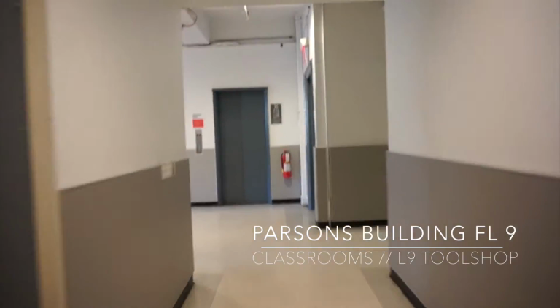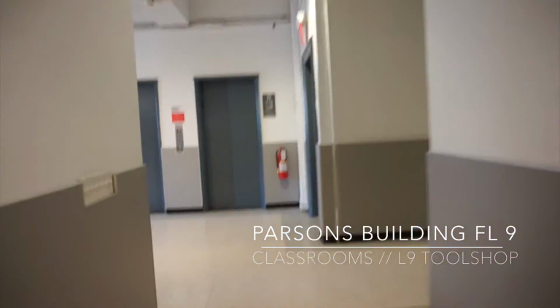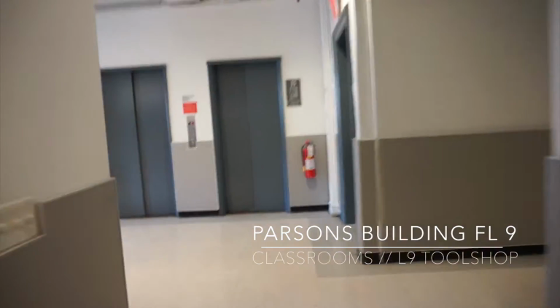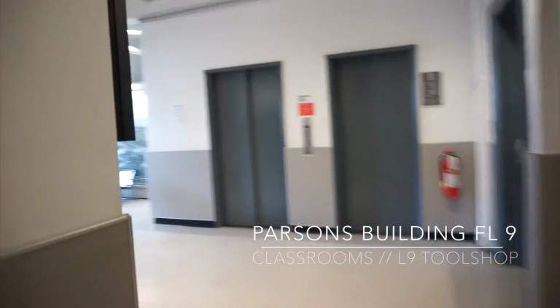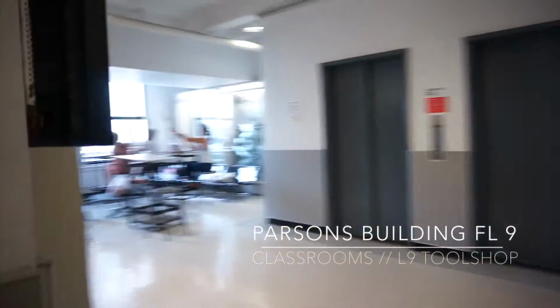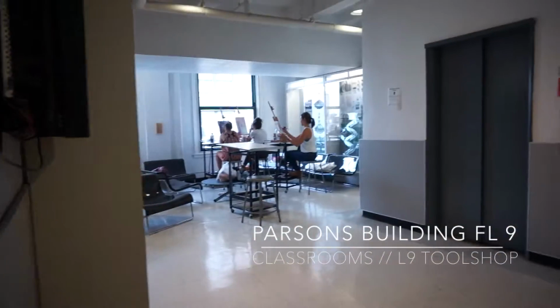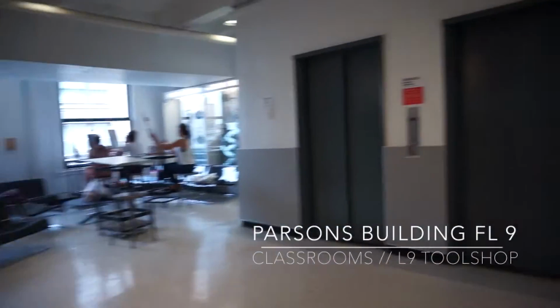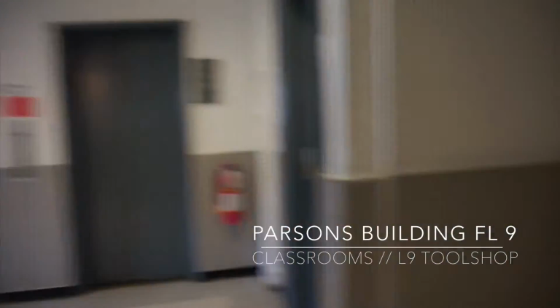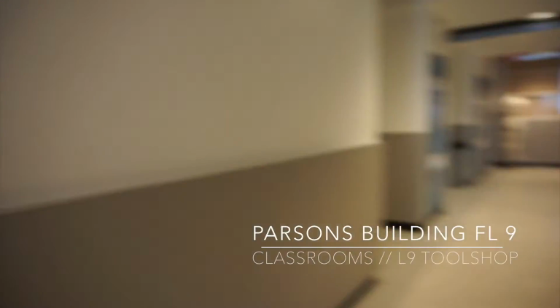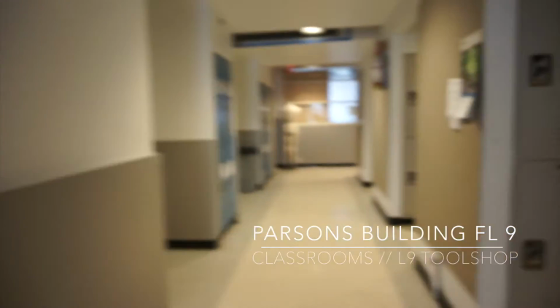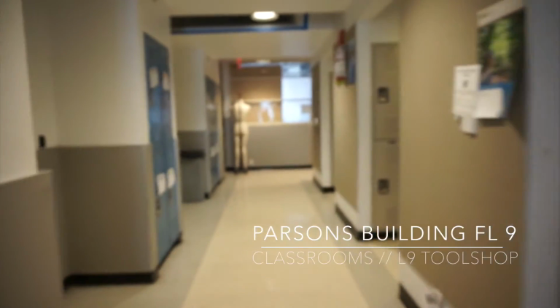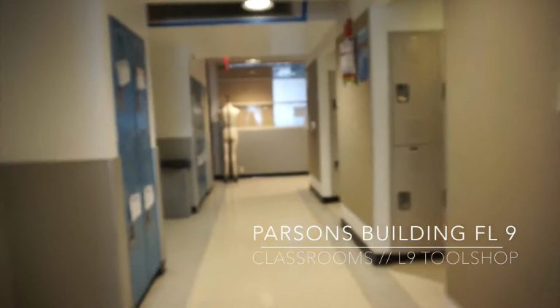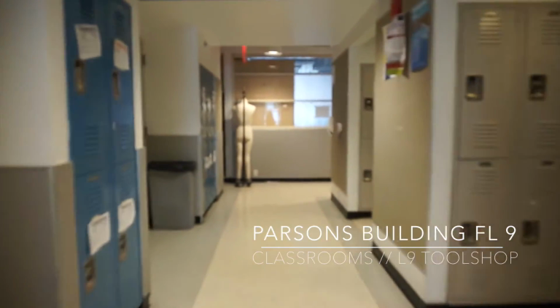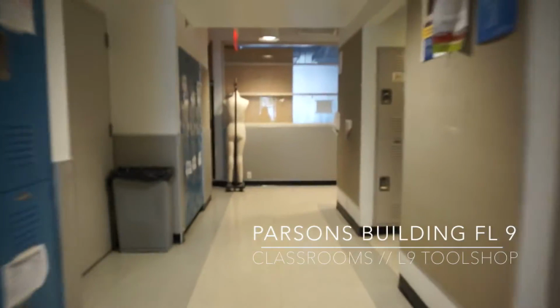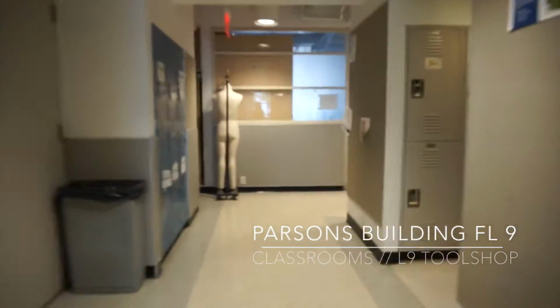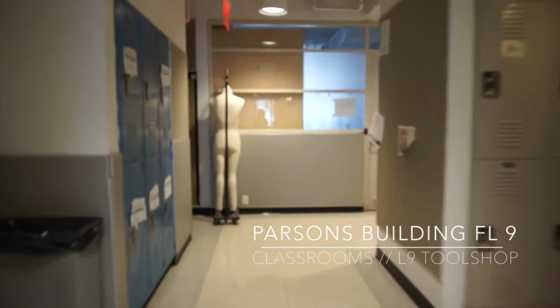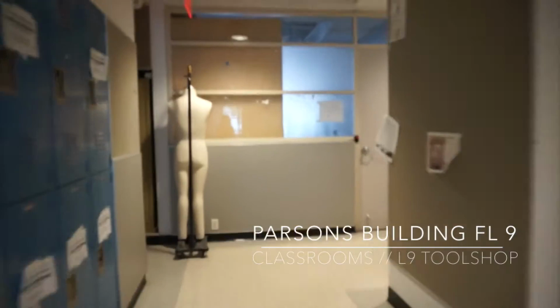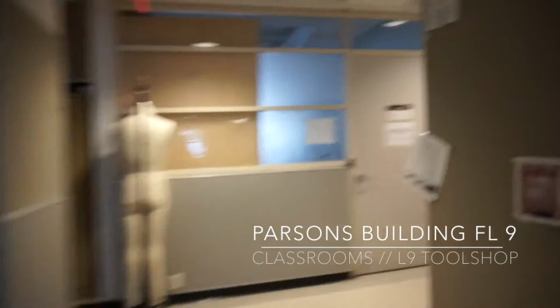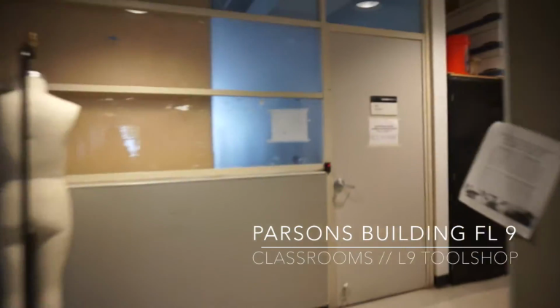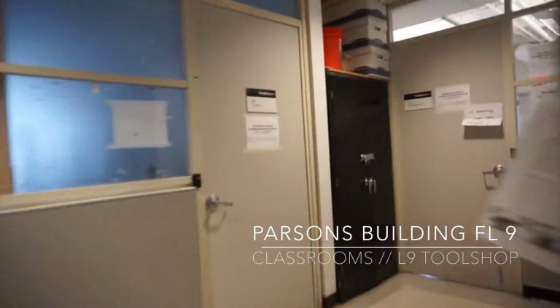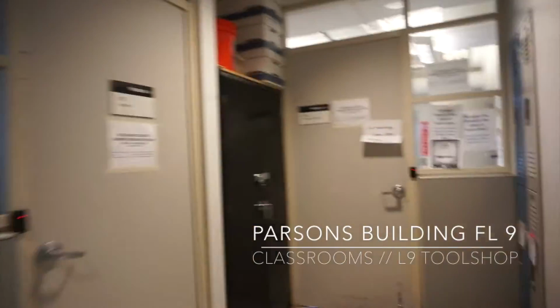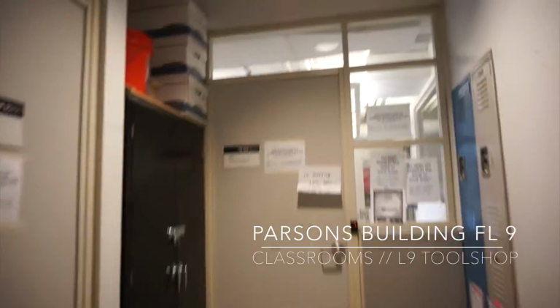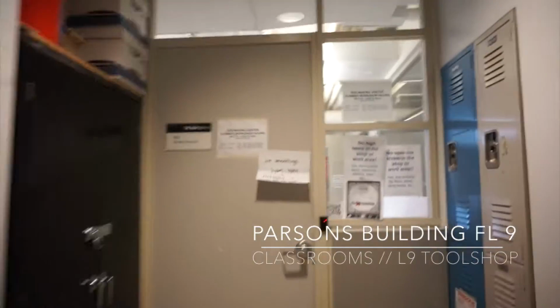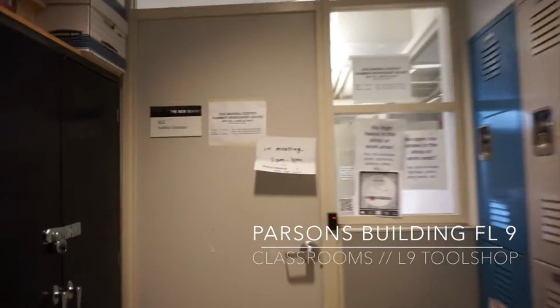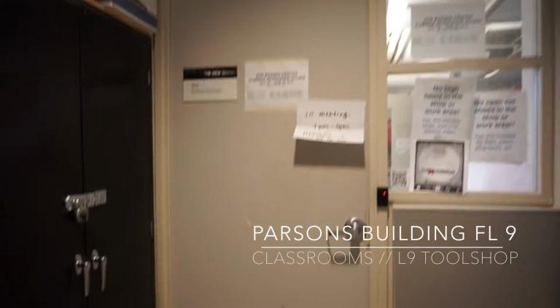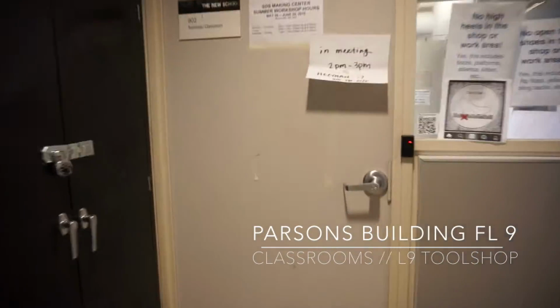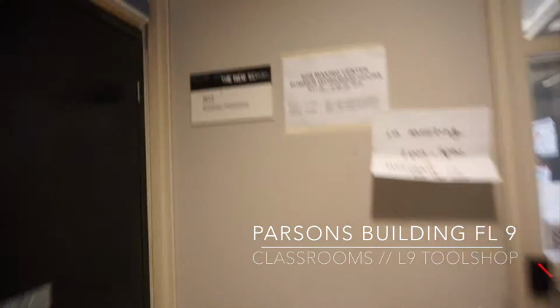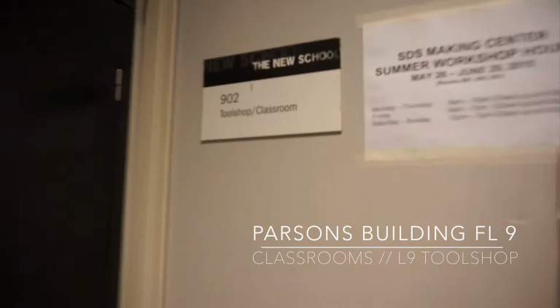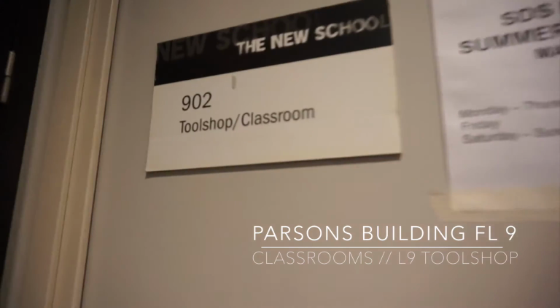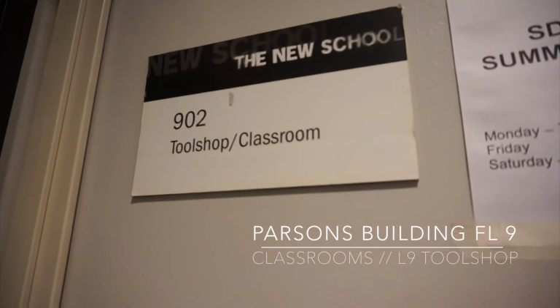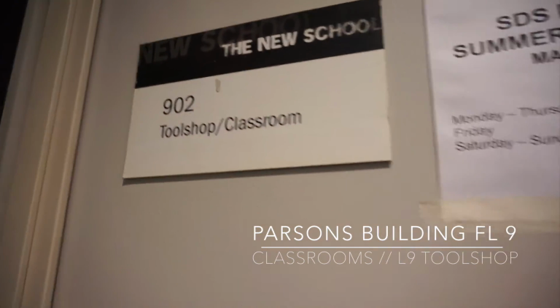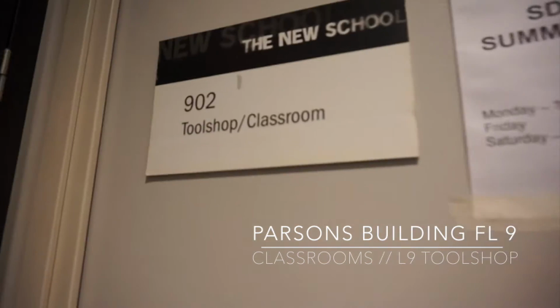This is our 9th floor and it has our tool shop and wood shop. It has tools and machinery that you can use for classes, and first years will utilize it a lot for Space and Materiality, which is a course here that you have to take.